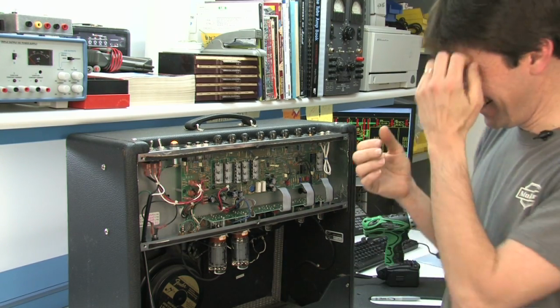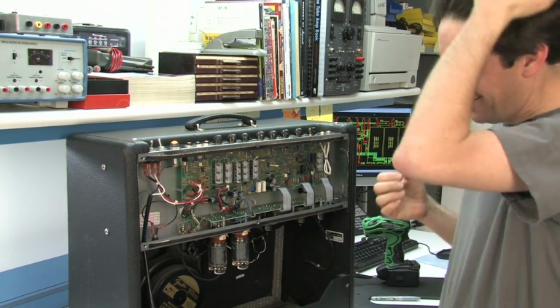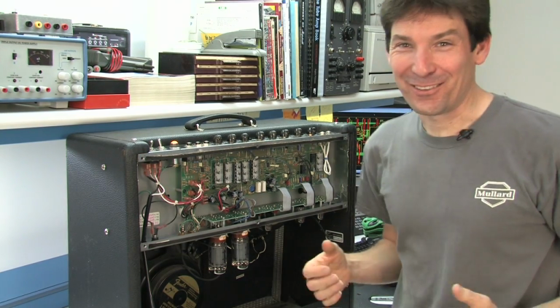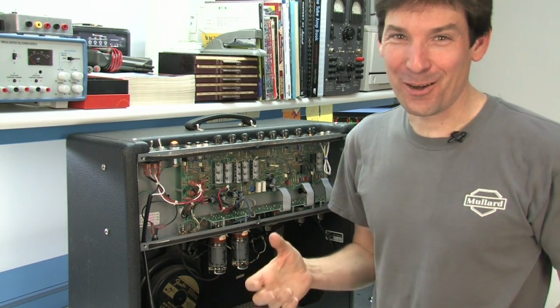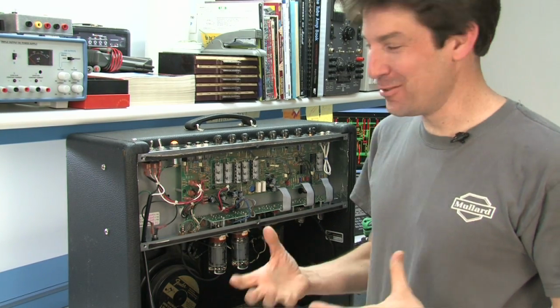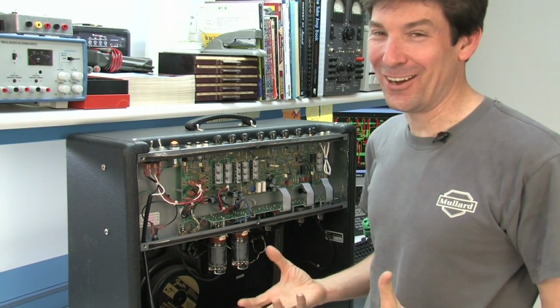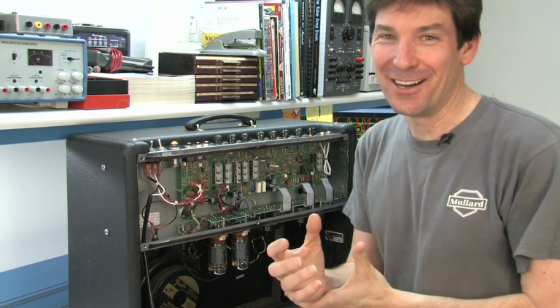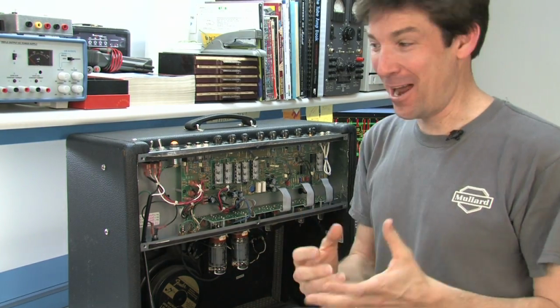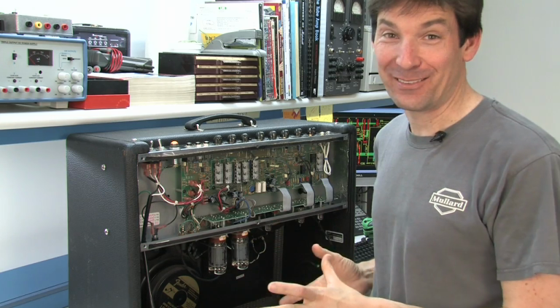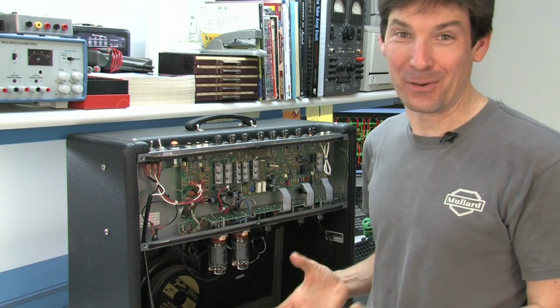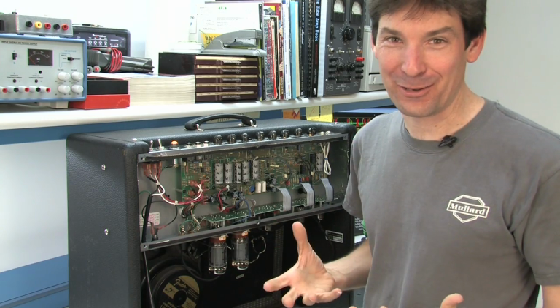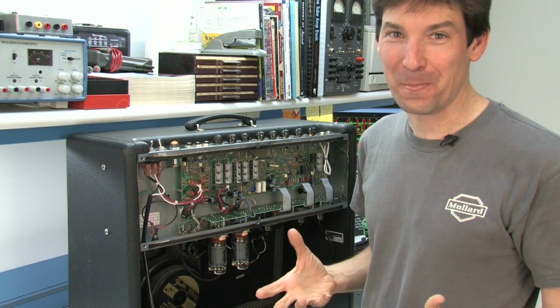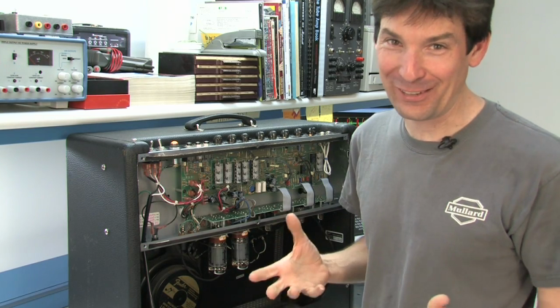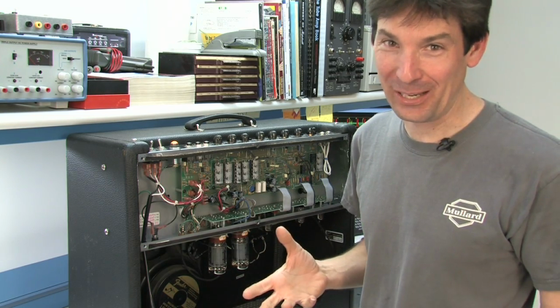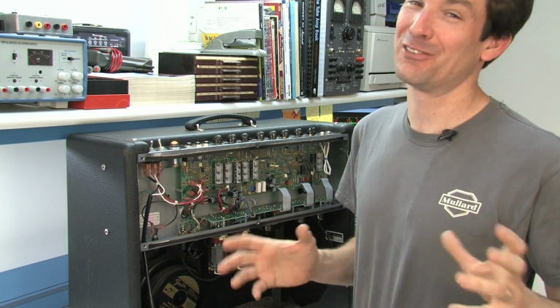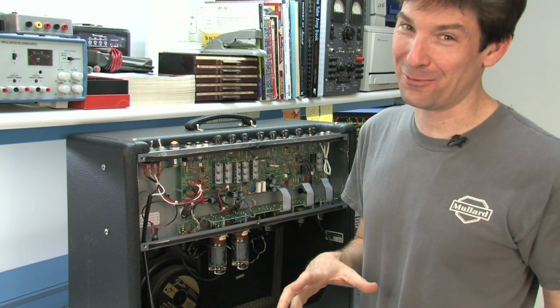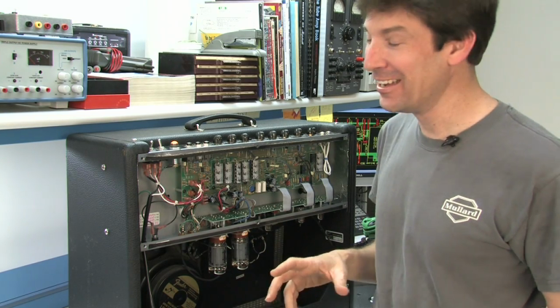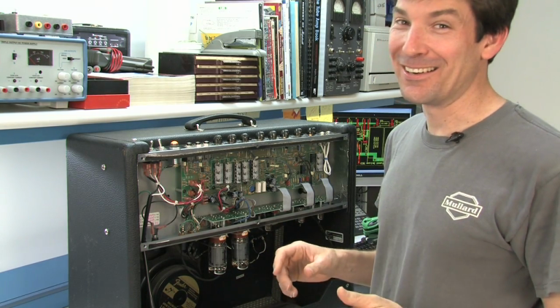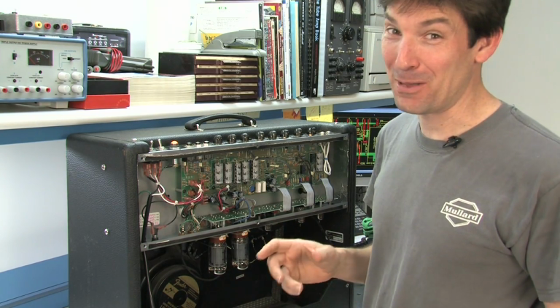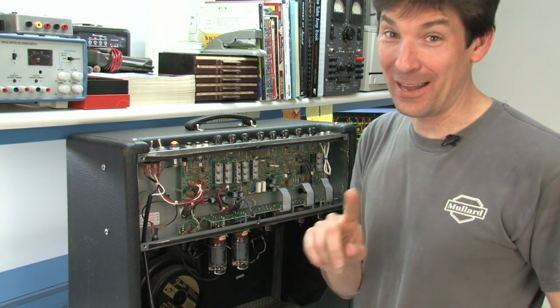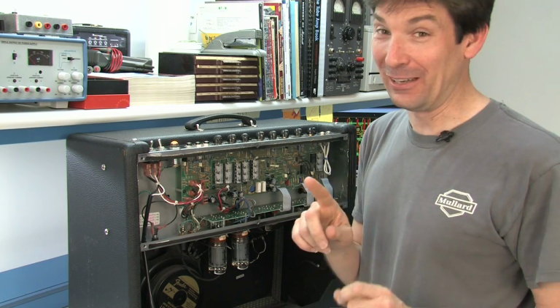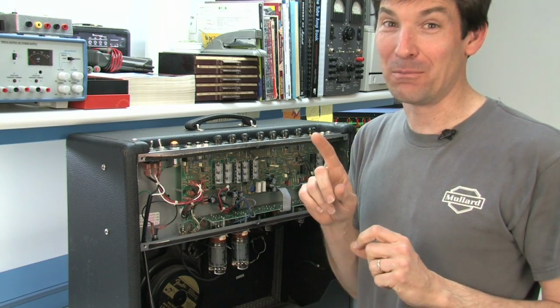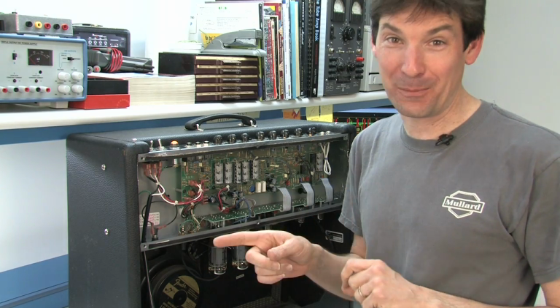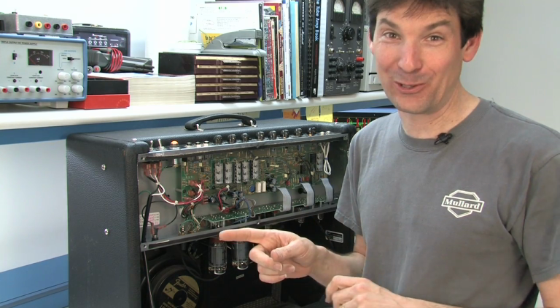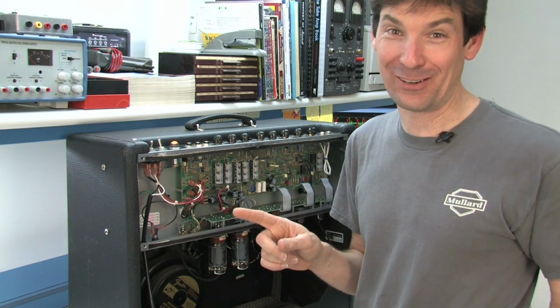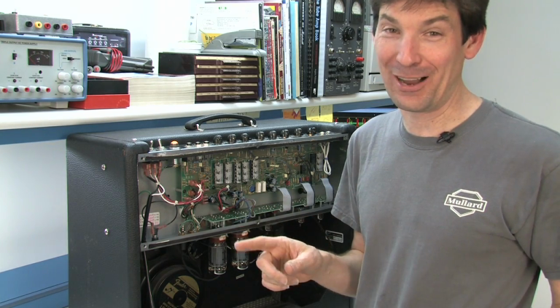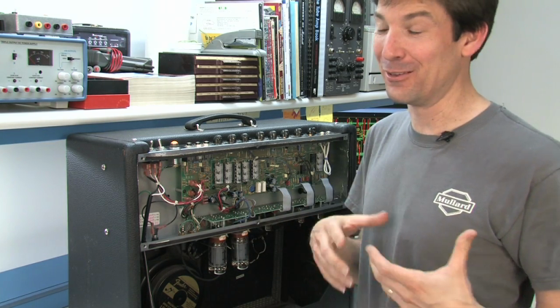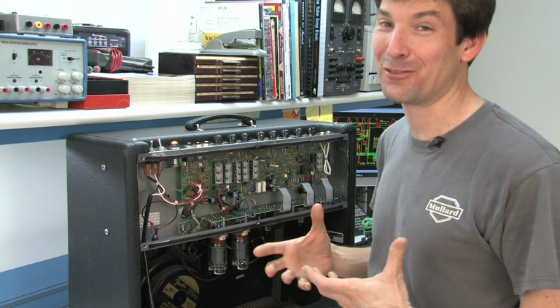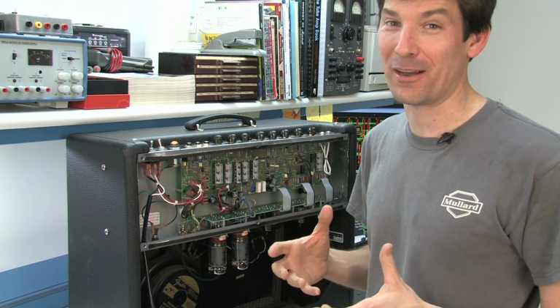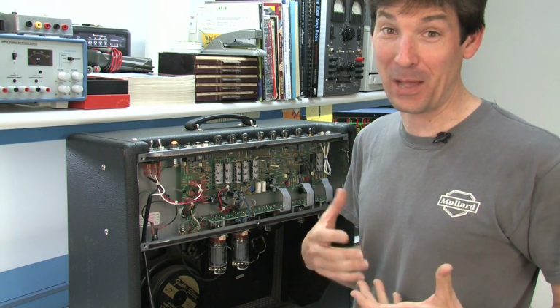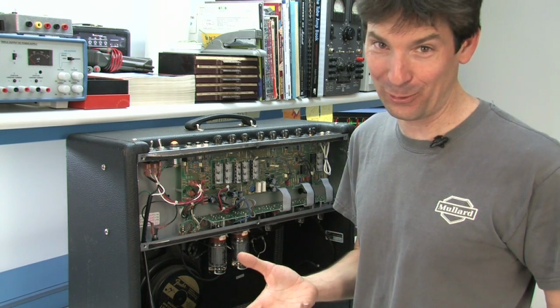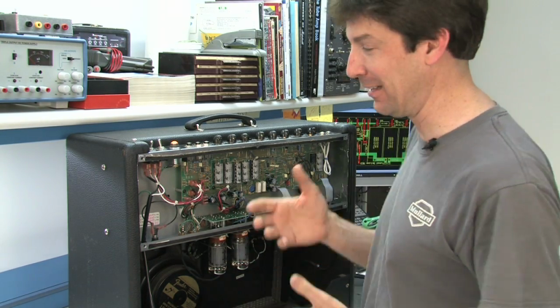All right, so here we are, we're doing this video for how to bias this amp. I put in the power tubes — the first set that I put in, which you don't see in the other video, turns out to be microphonic. So like the microphonic preamp tube we had done earlier, I want to do this video to show you what a microphonic power tube sounds like.